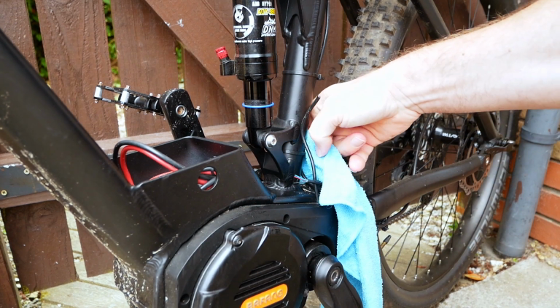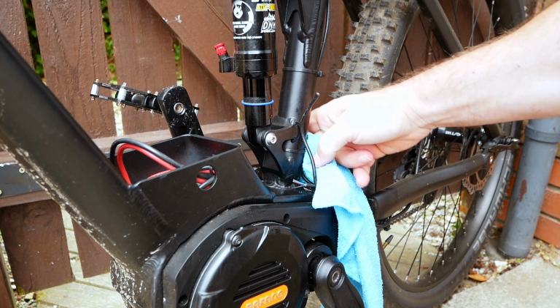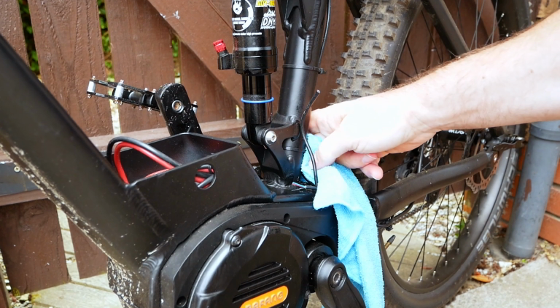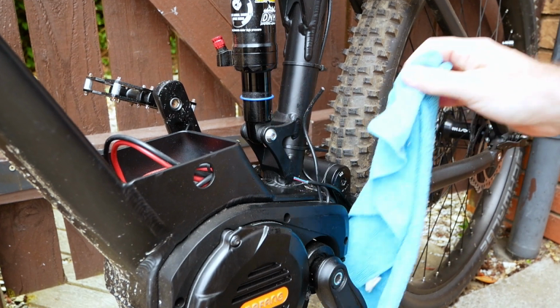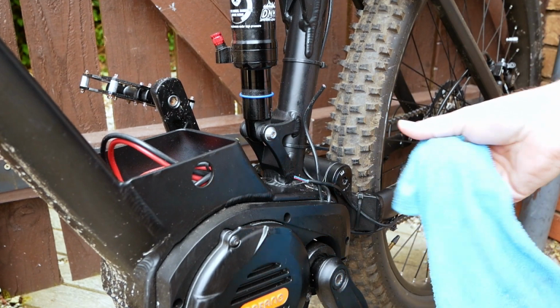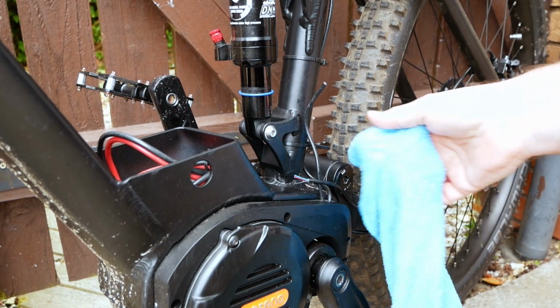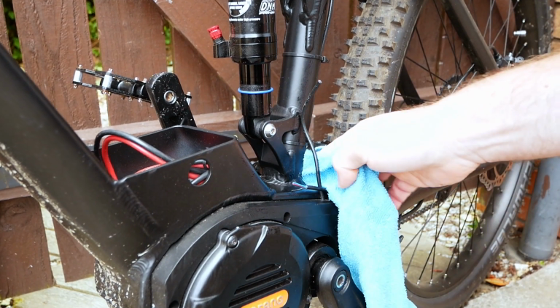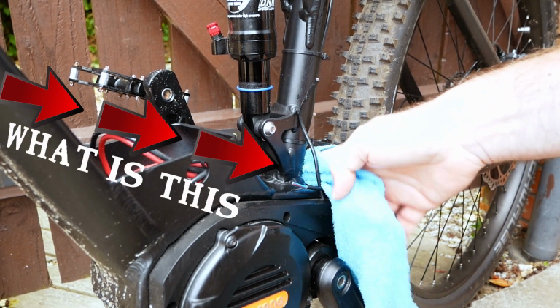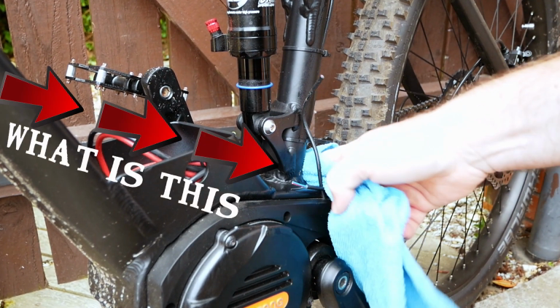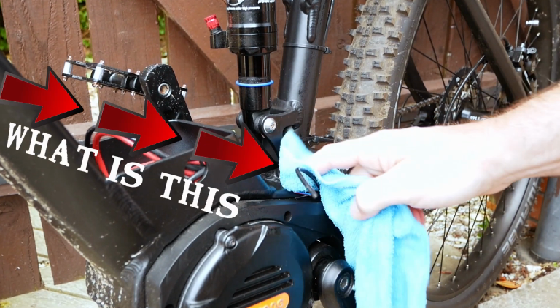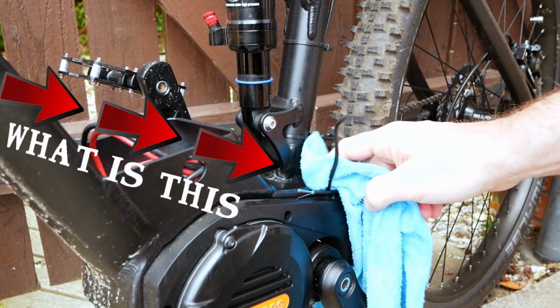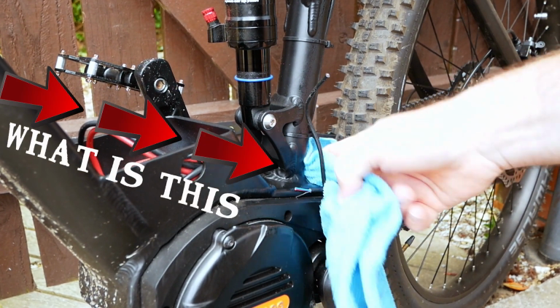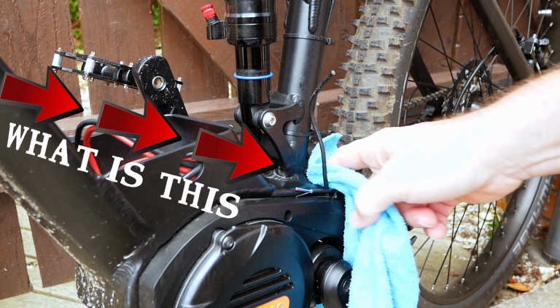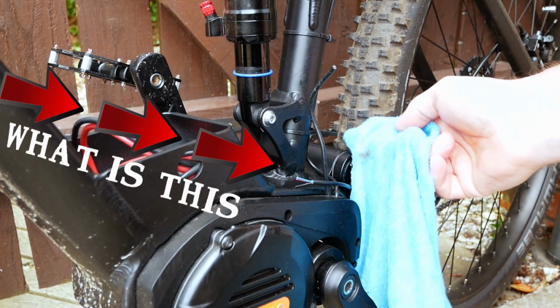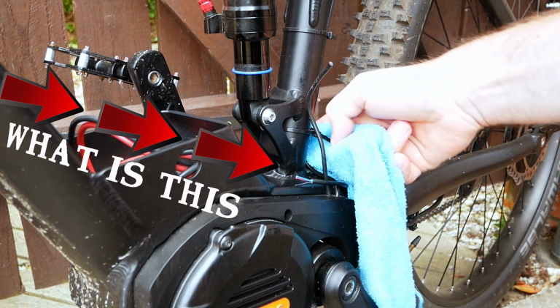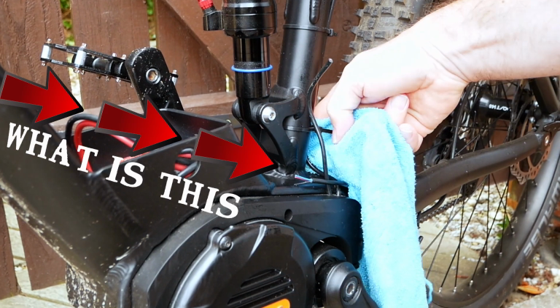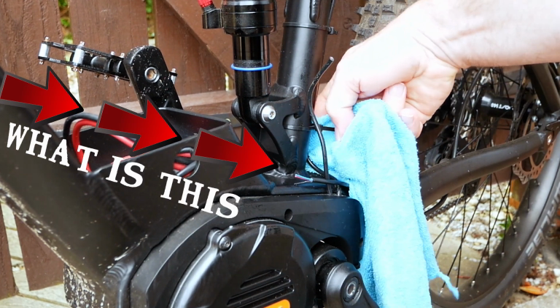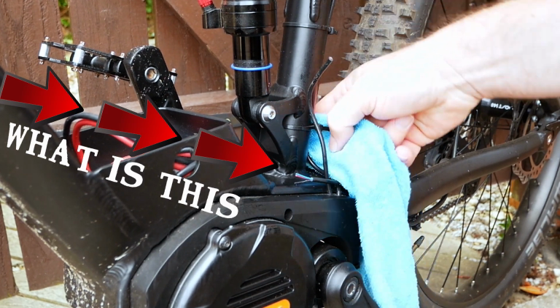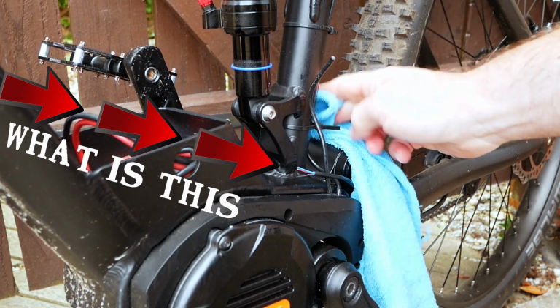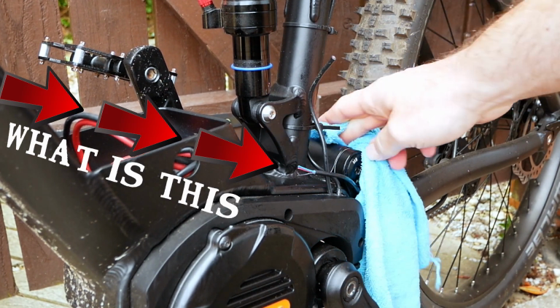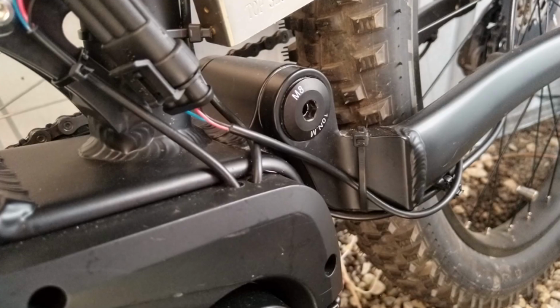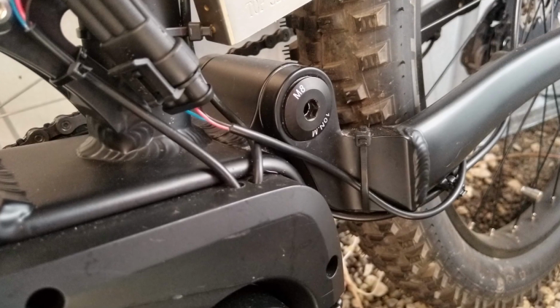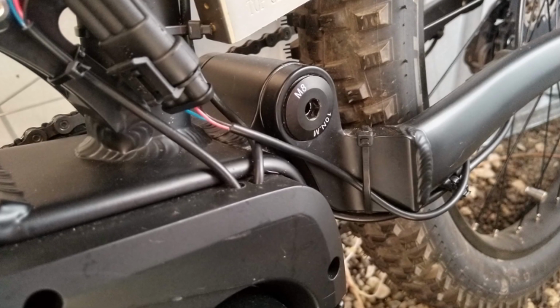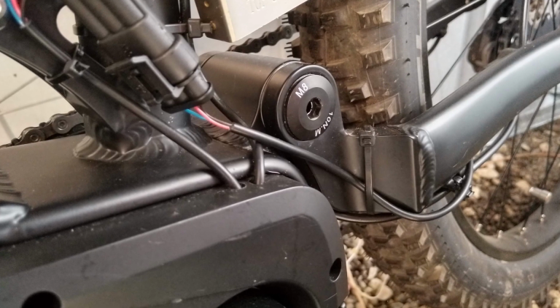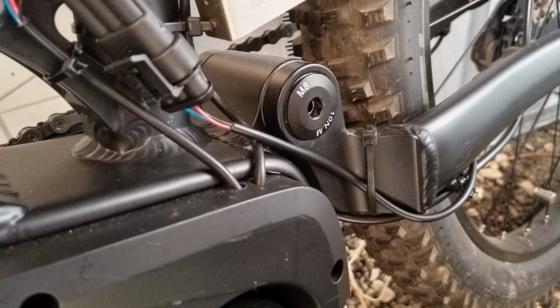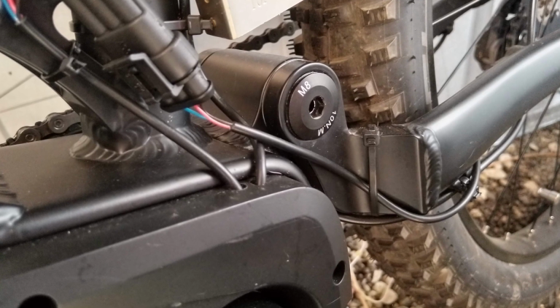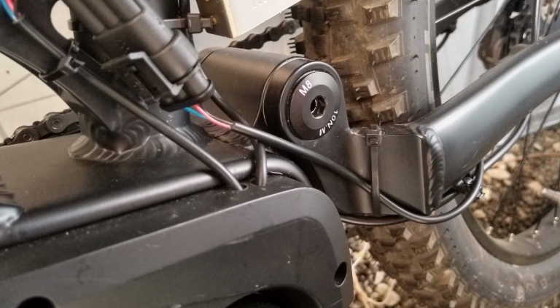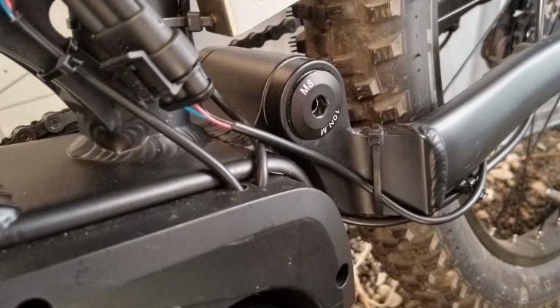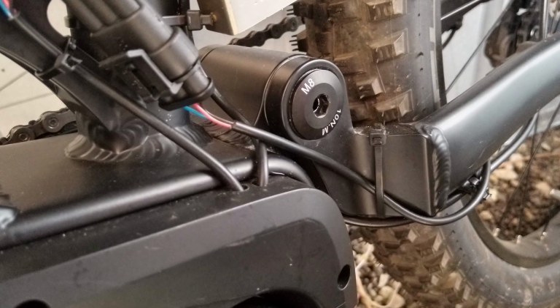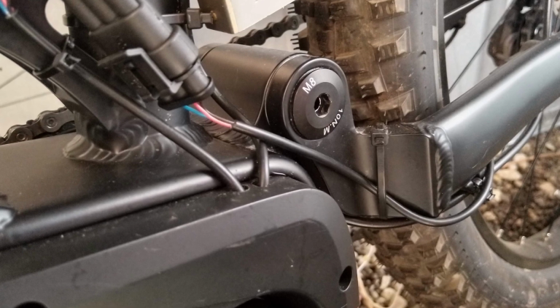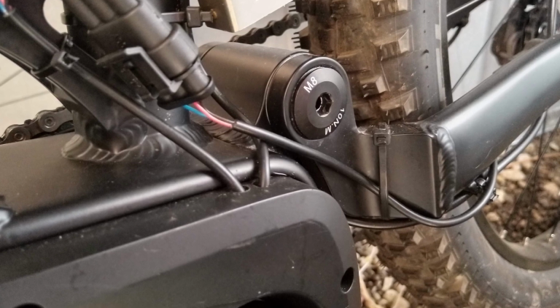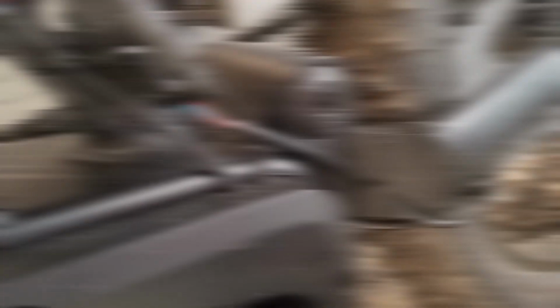When I put the motor into the frame it was extremely tight and left hardly any room for all the wiring. So I have drilled two holes in the plastic cover and have routed the speed sensor and rear lighting wiring through here.